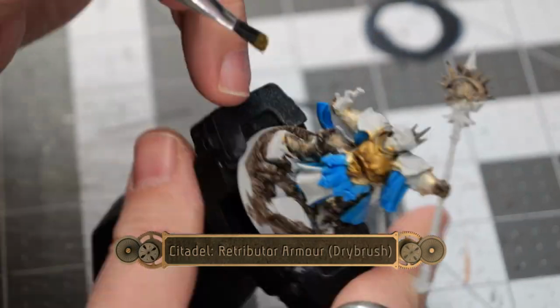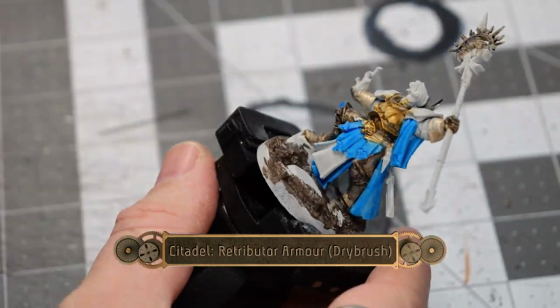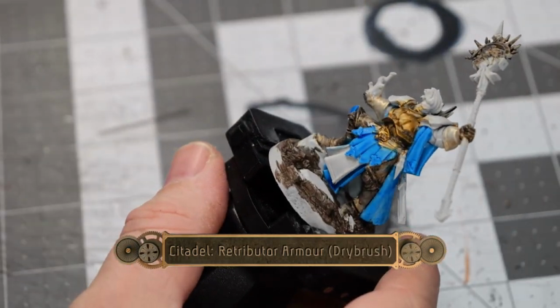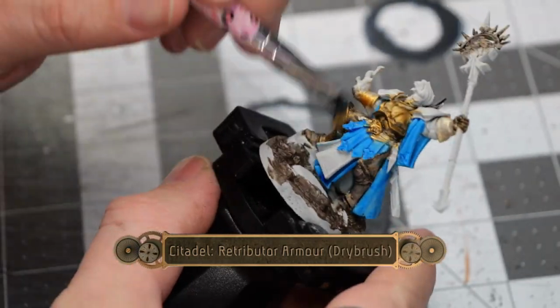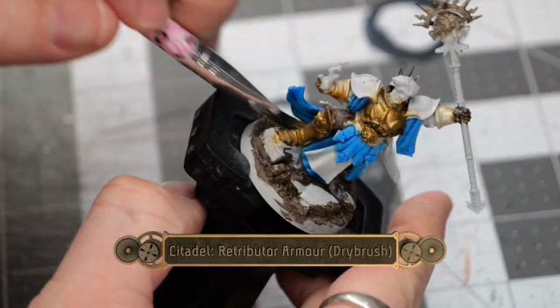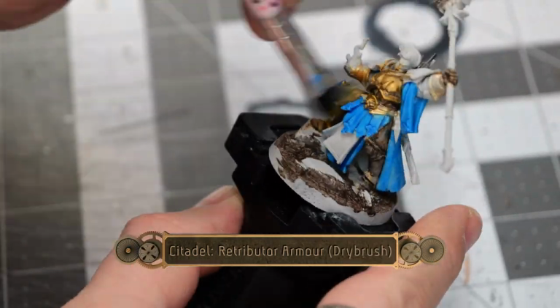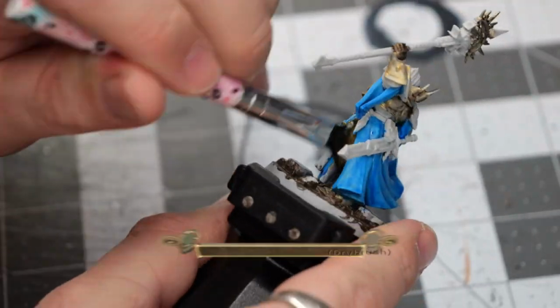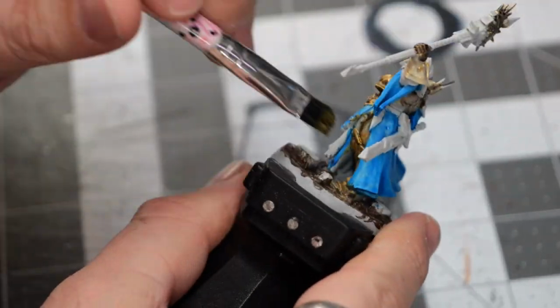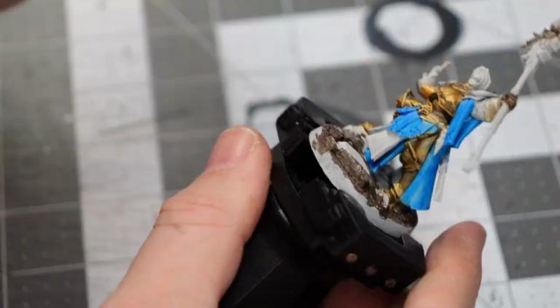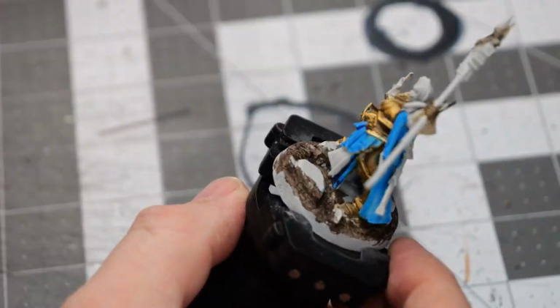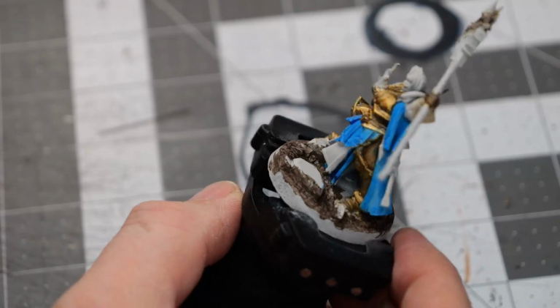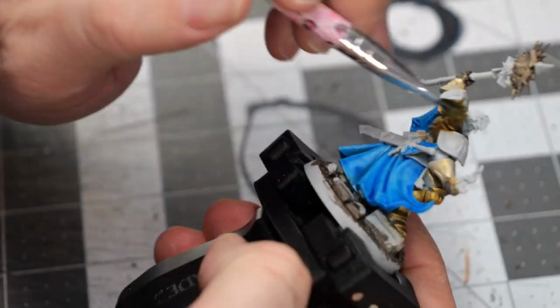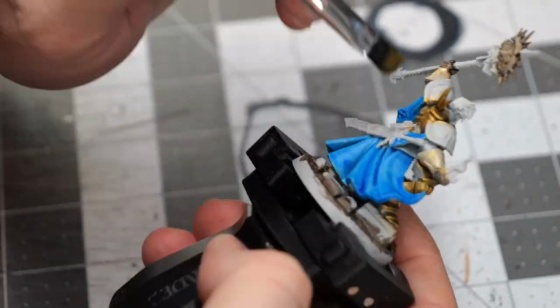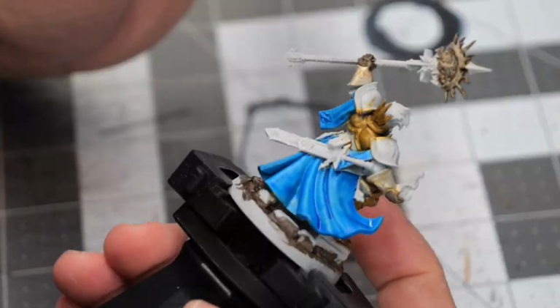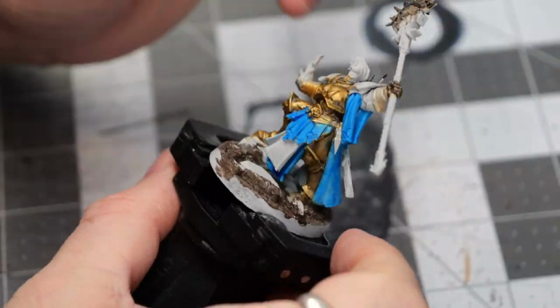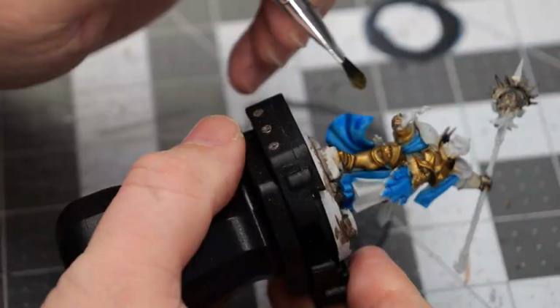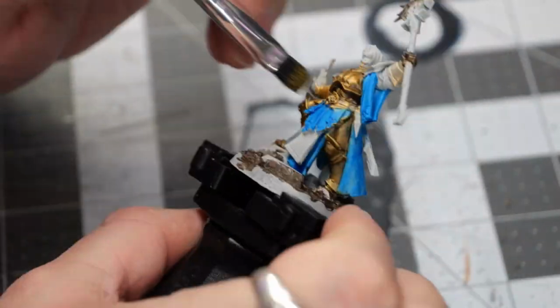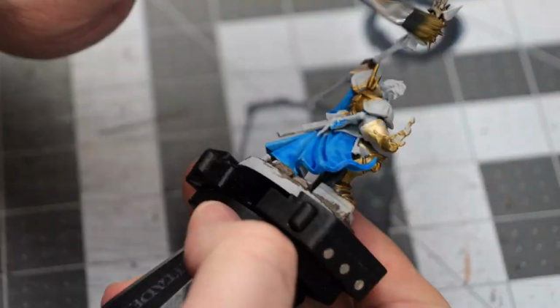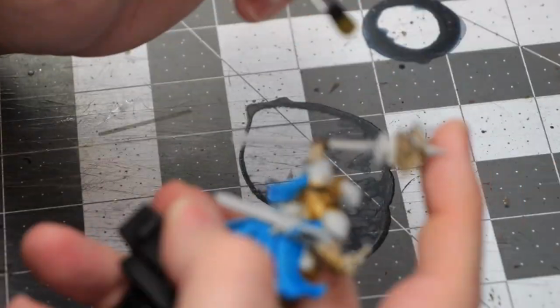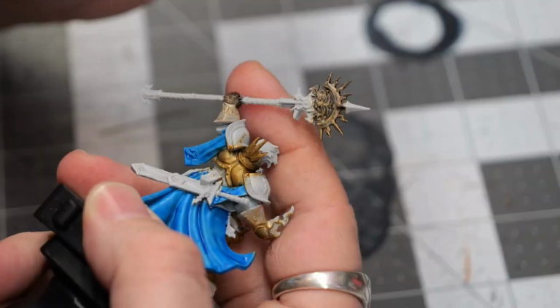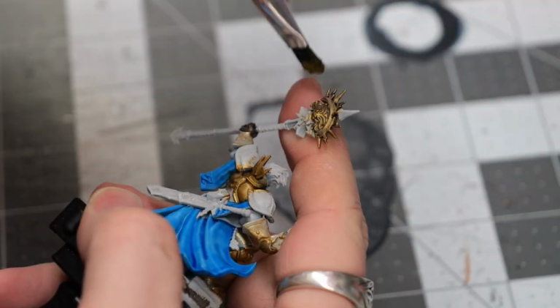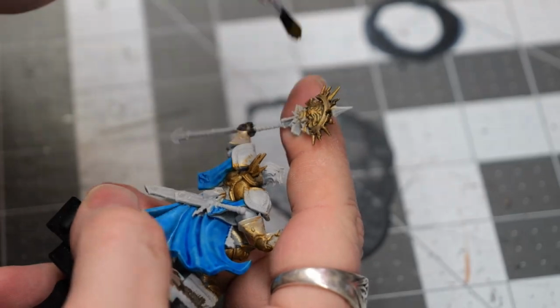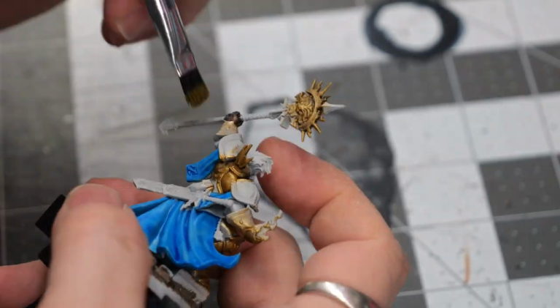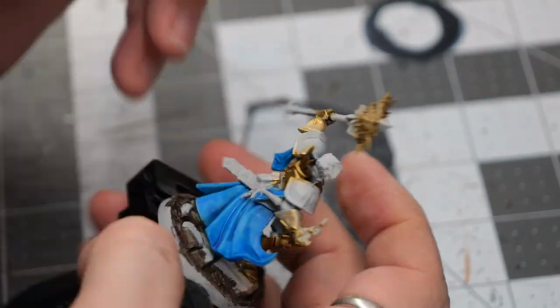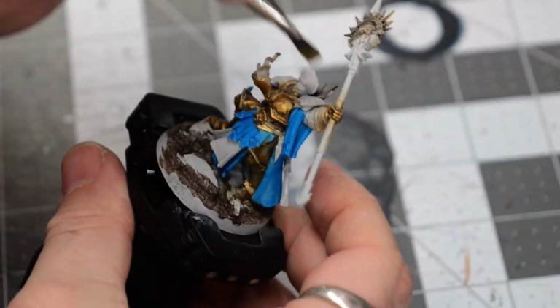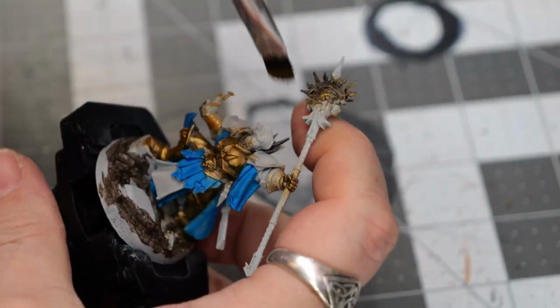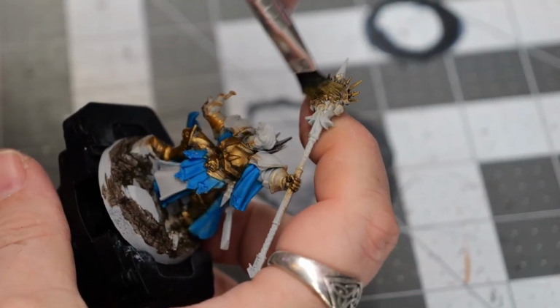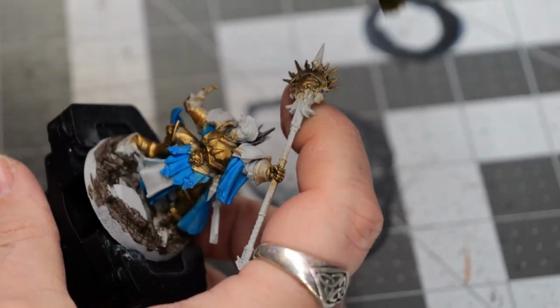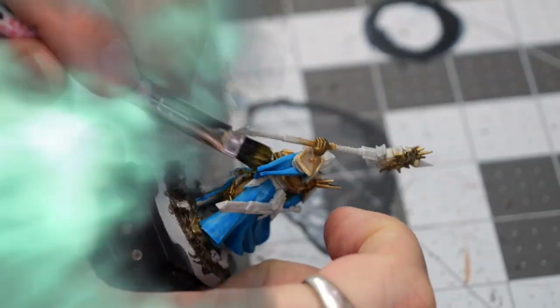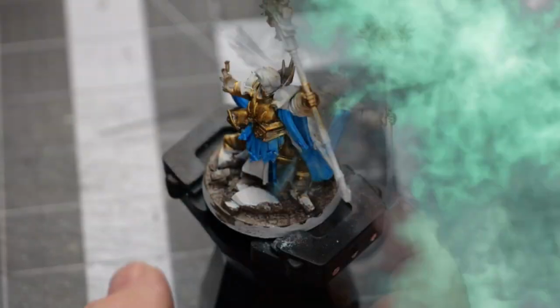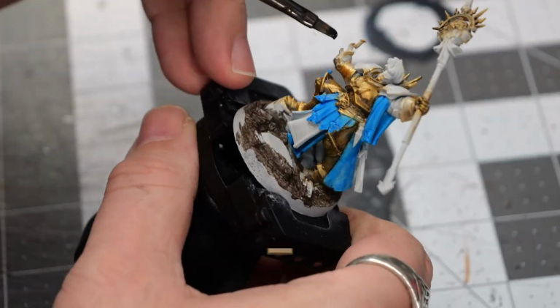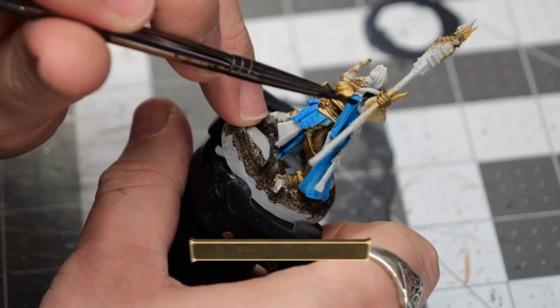Now, using some Retributor Armor, I'm doing a kind of light-ish dry brush over all of the armored sections.